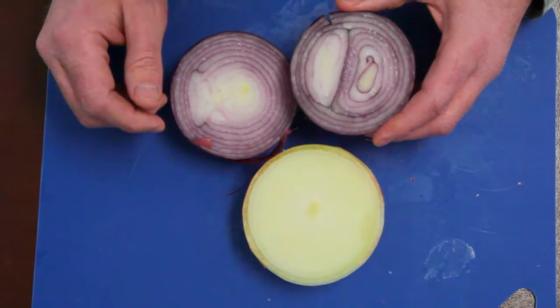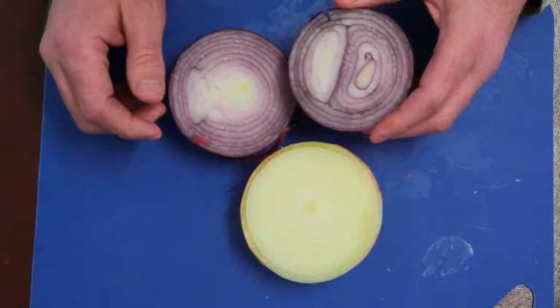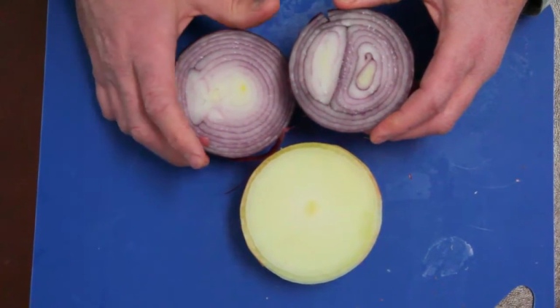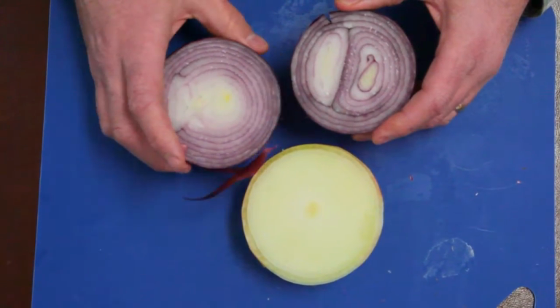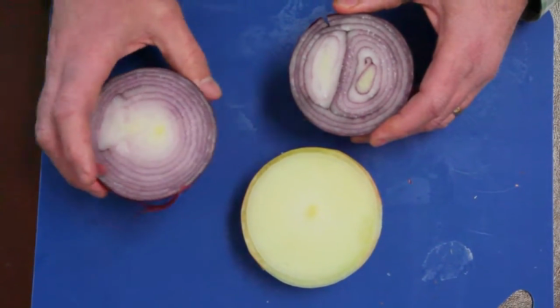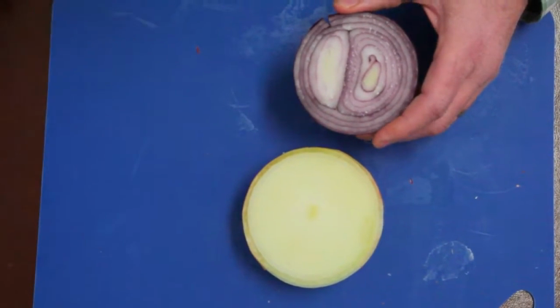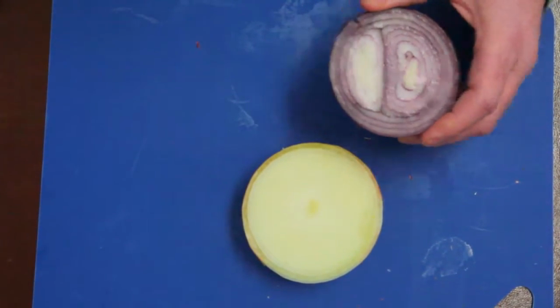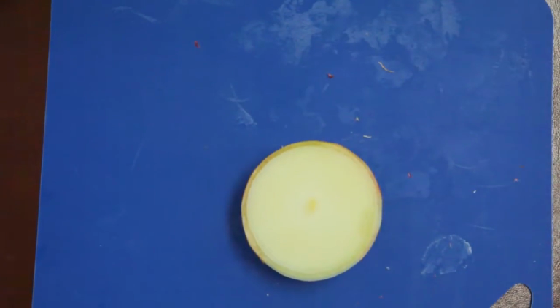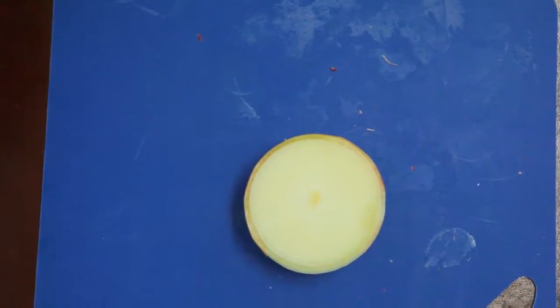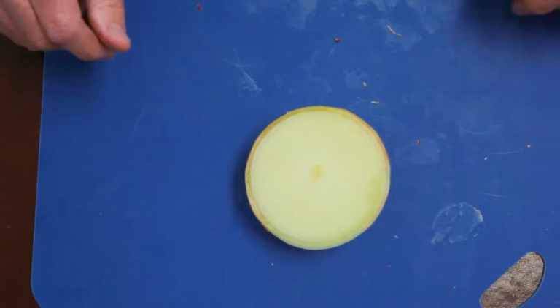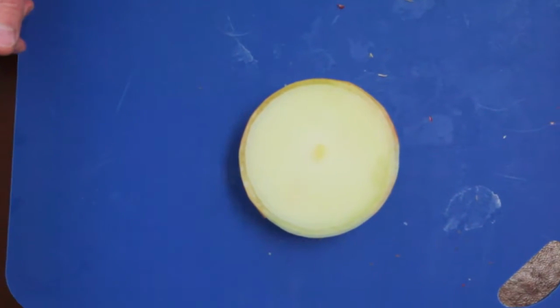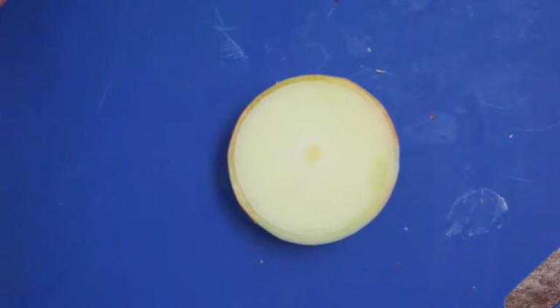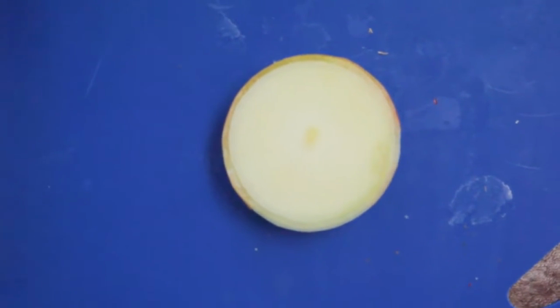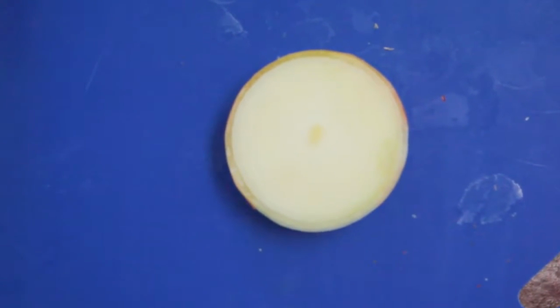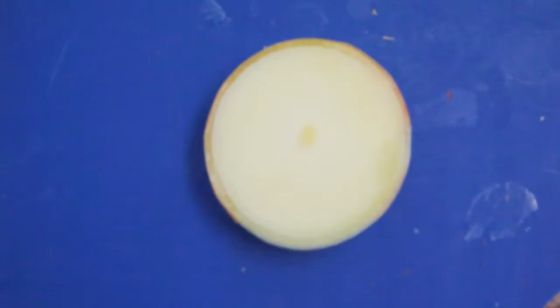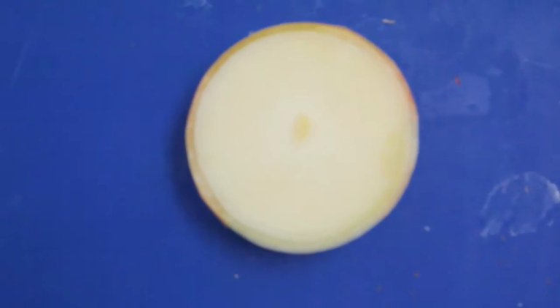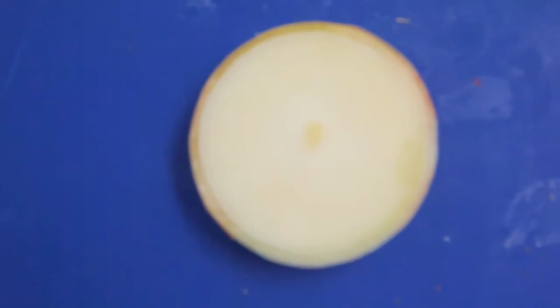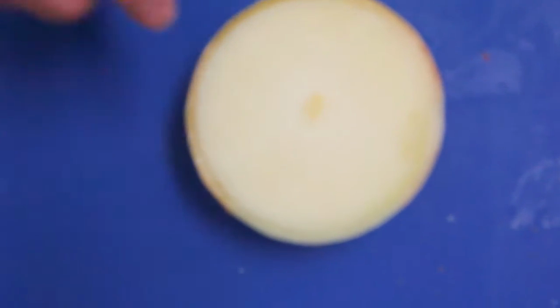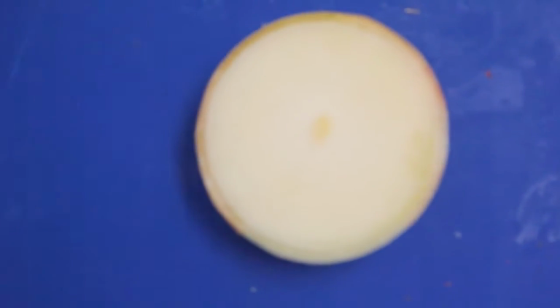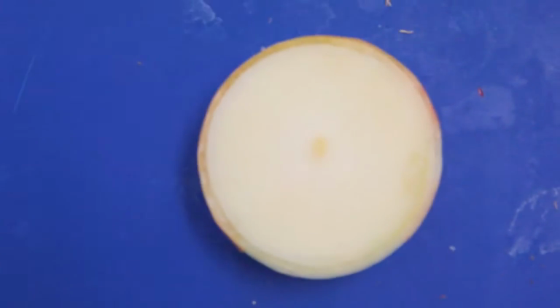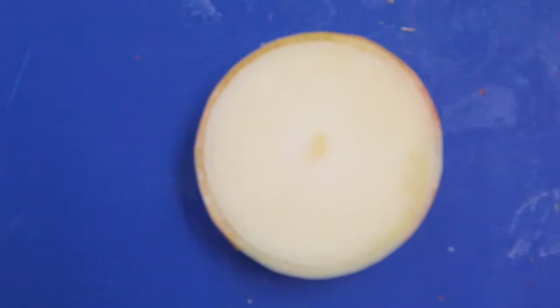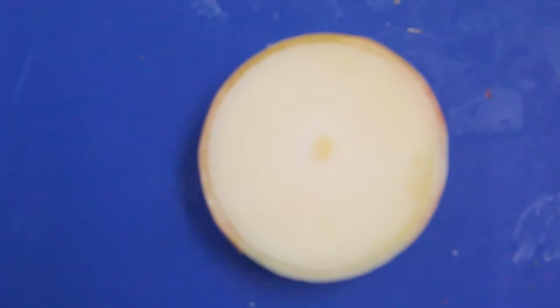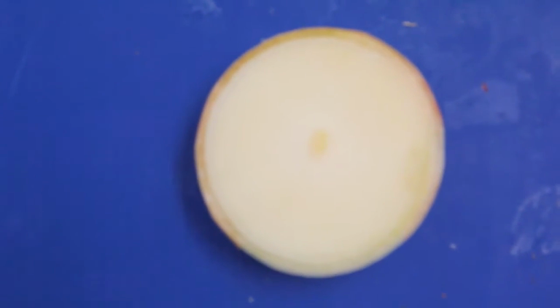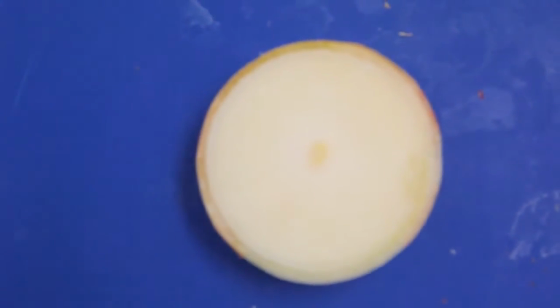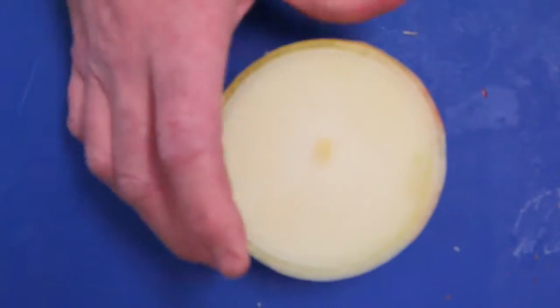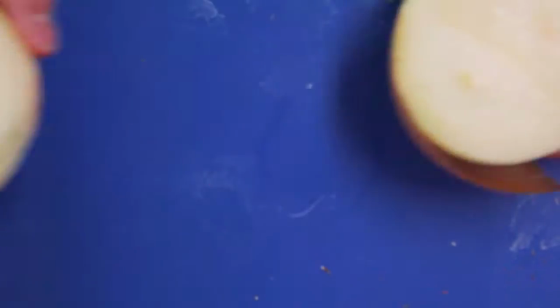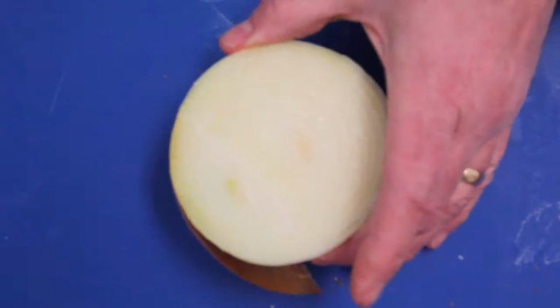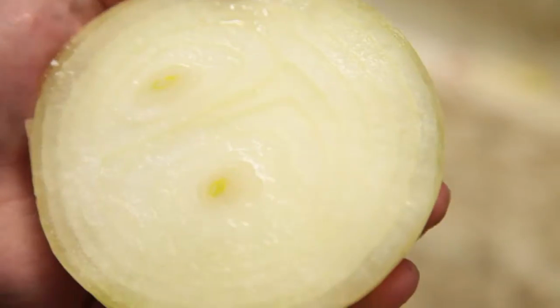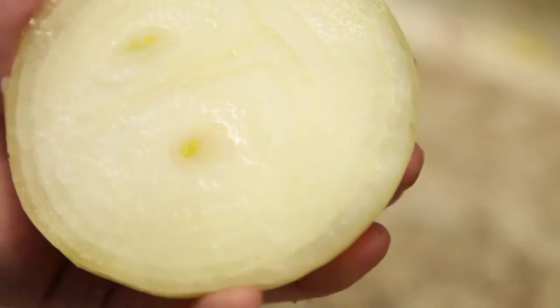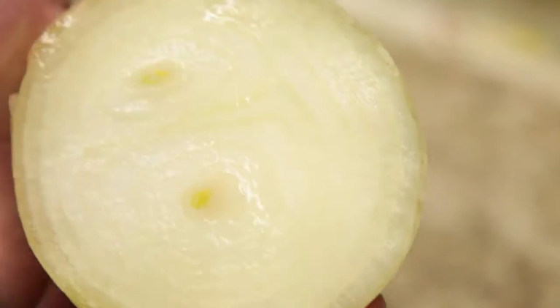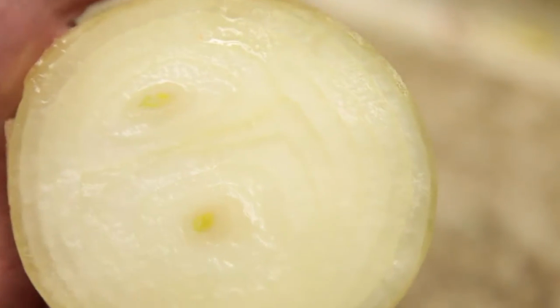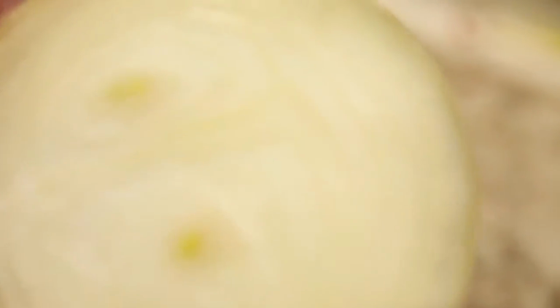Generally speaking, most dry onions in the yellow onion category will be between 75 and 80% single center — that's not having more than one center. For example, in this situation, that would be a double centered onion.